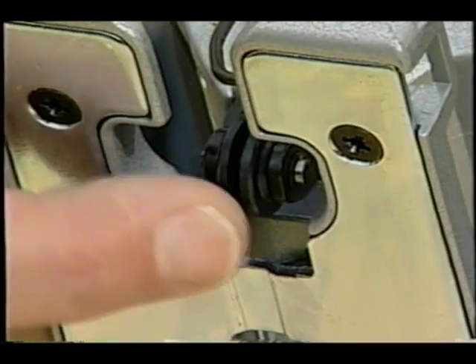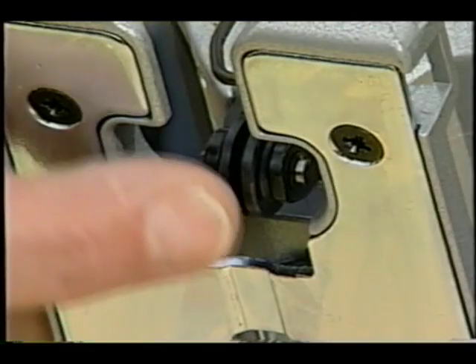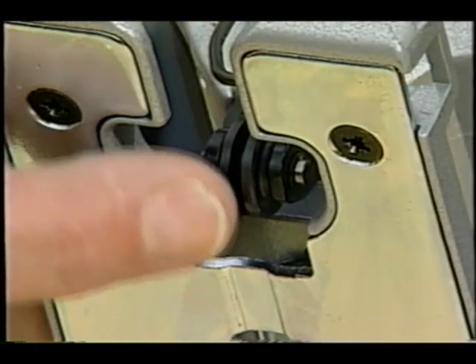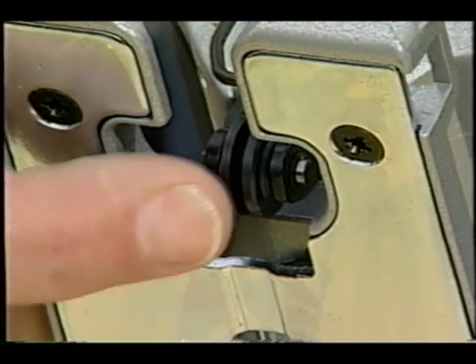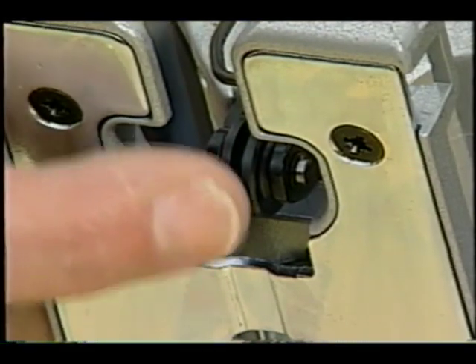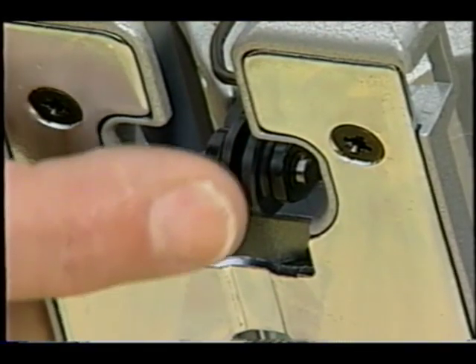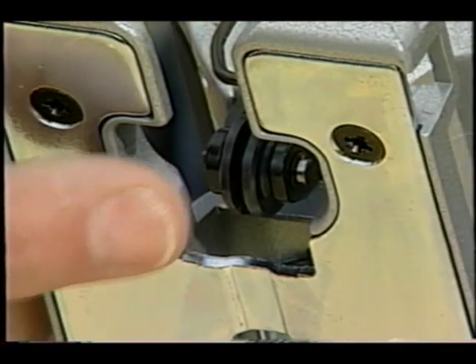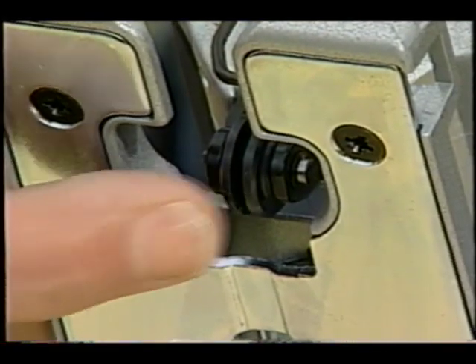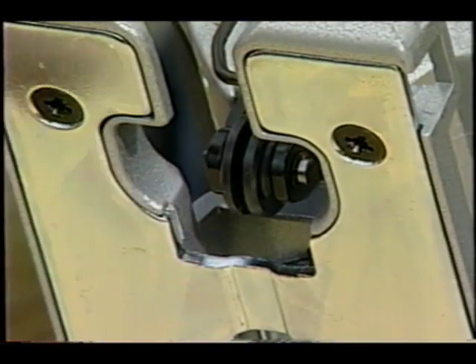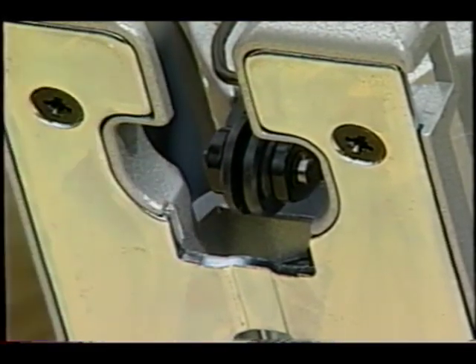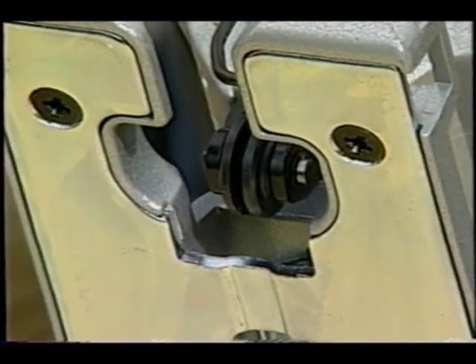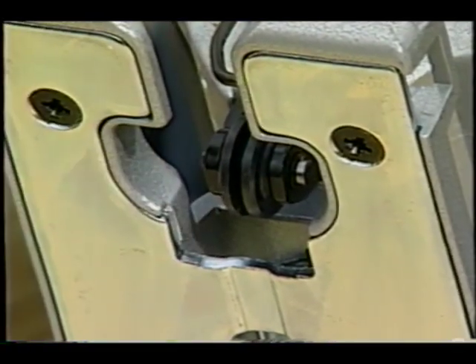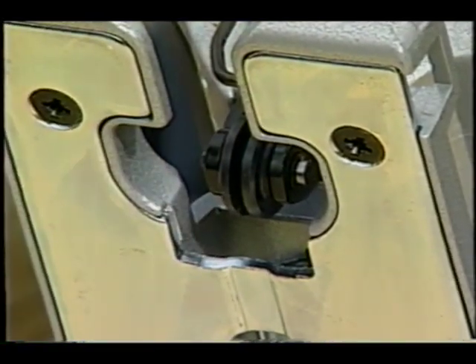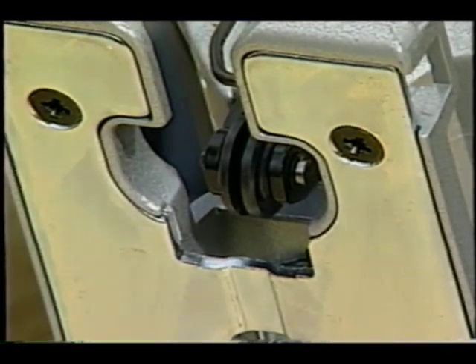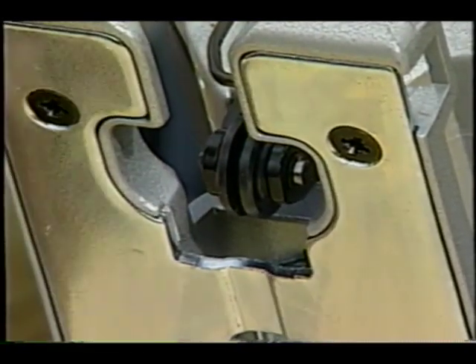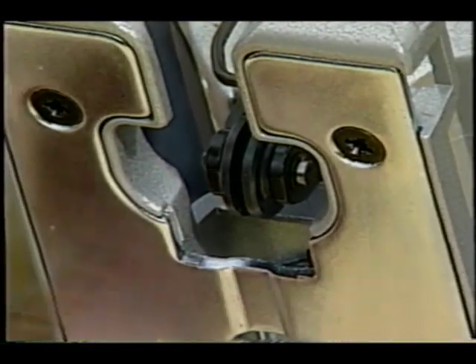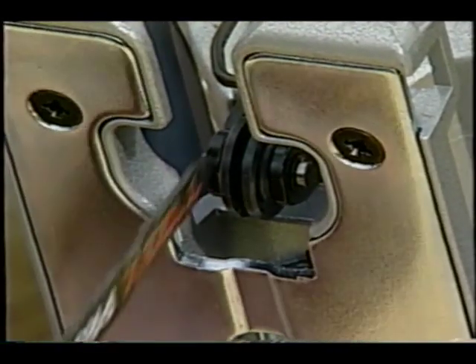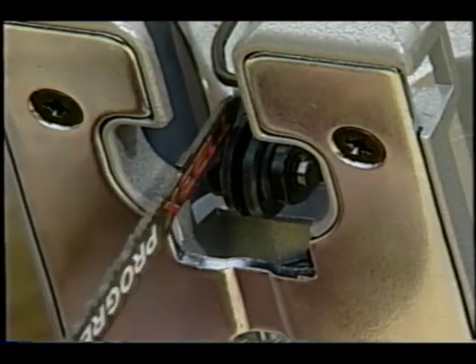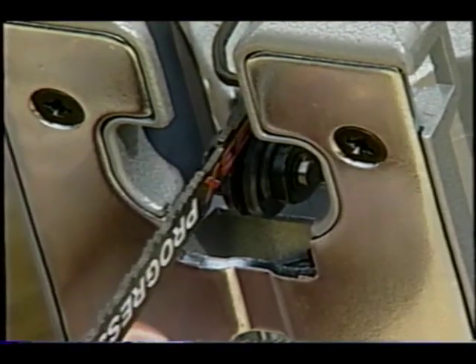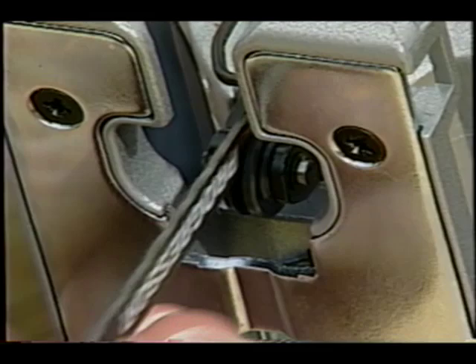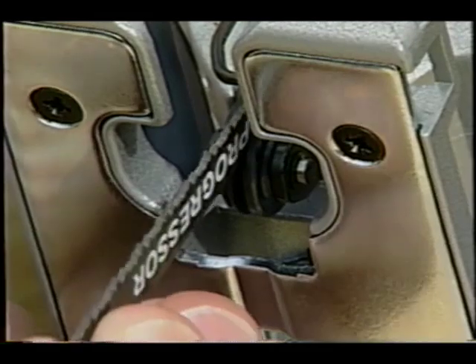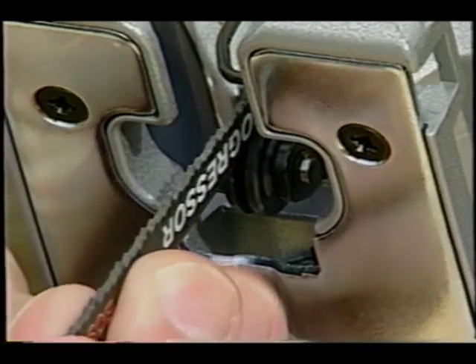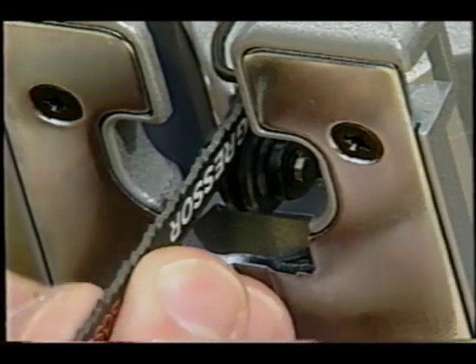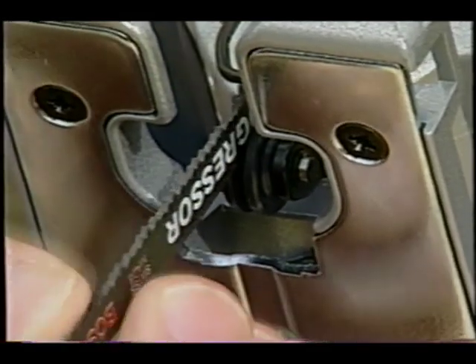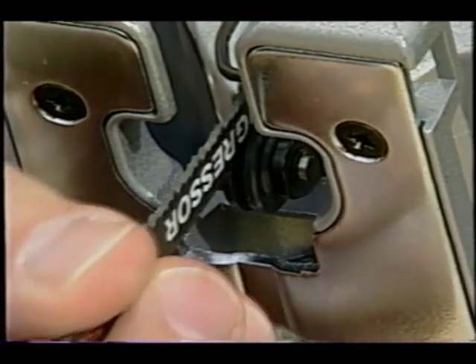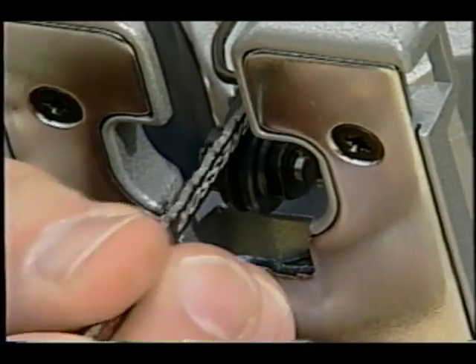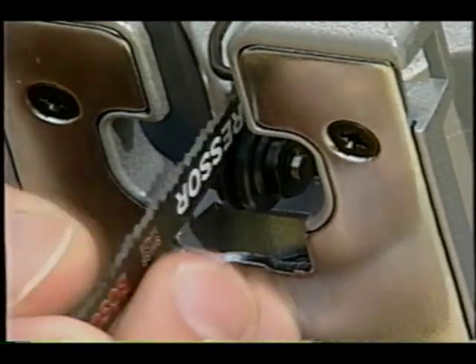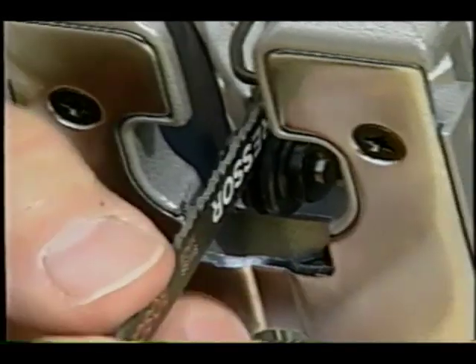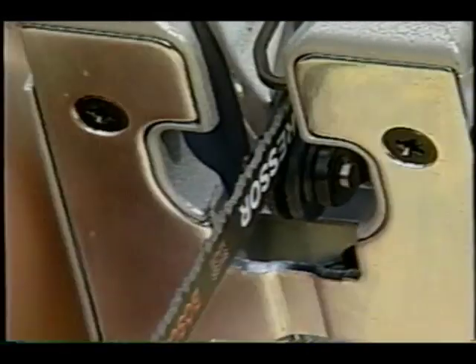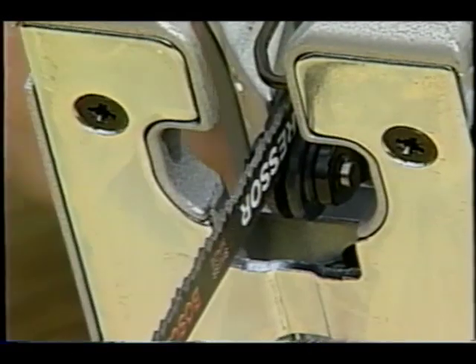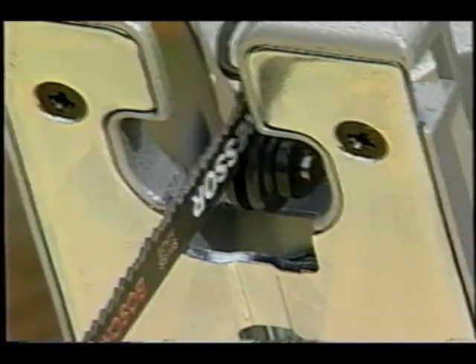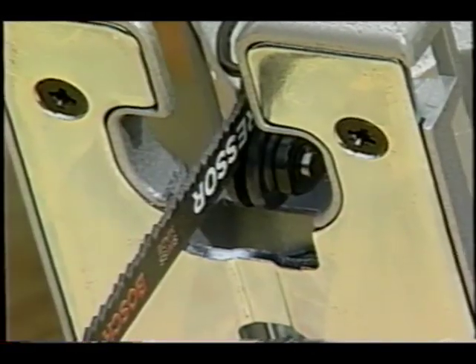Another great improvement on jigsaws is the new guide roller. Older jigsaws didn't have it, and this little apparatus keeps the blade straight.